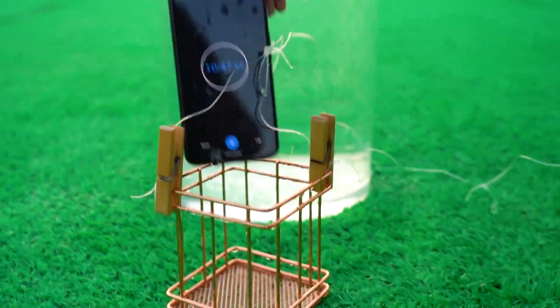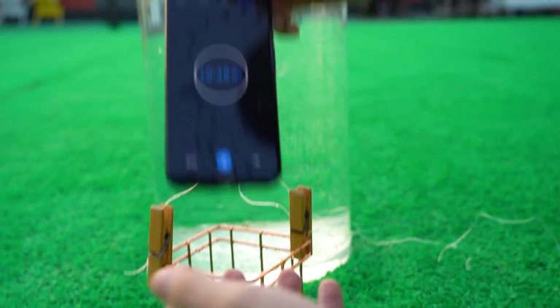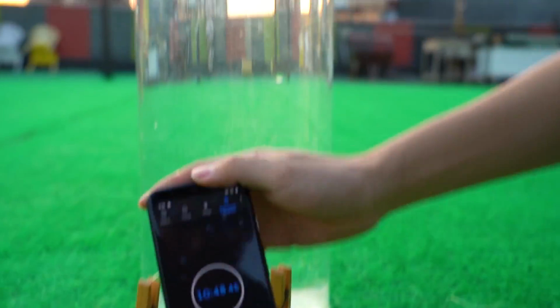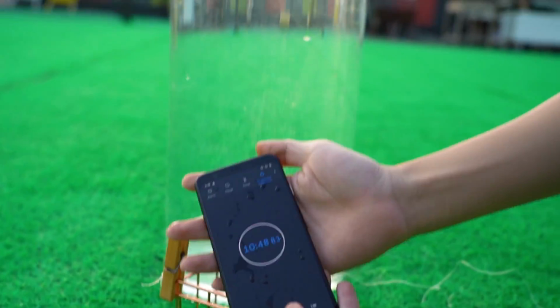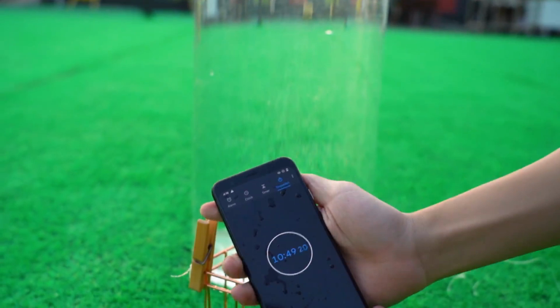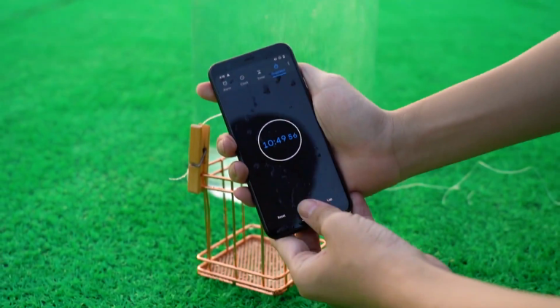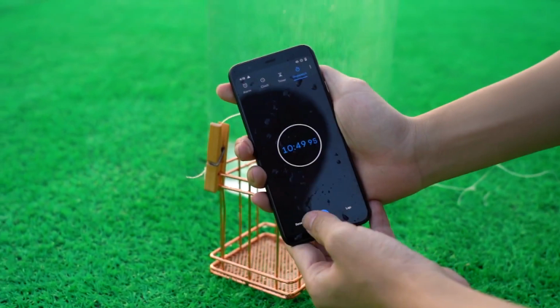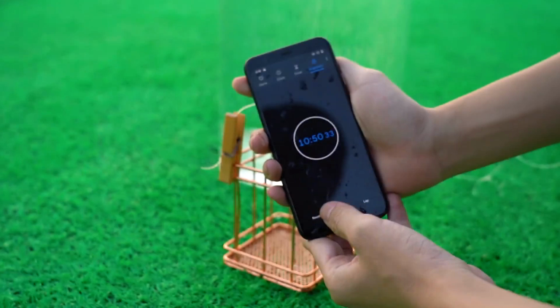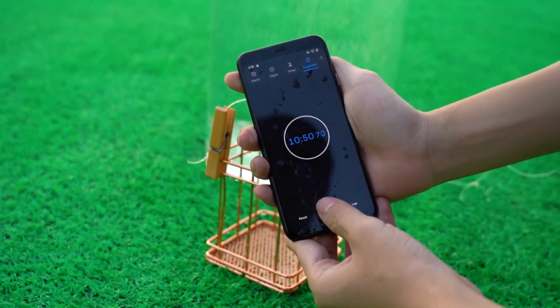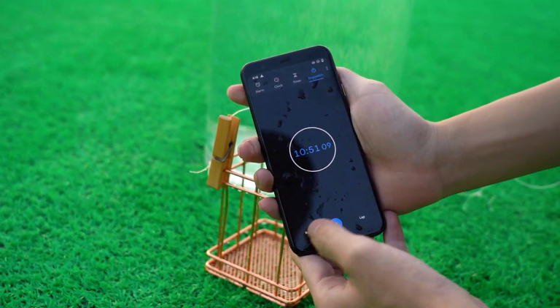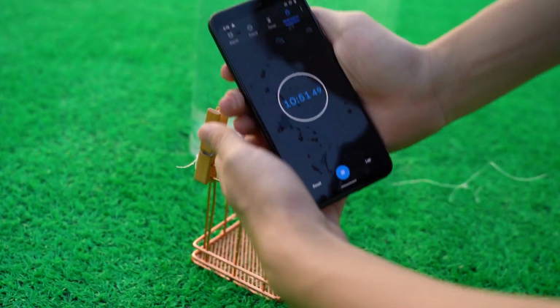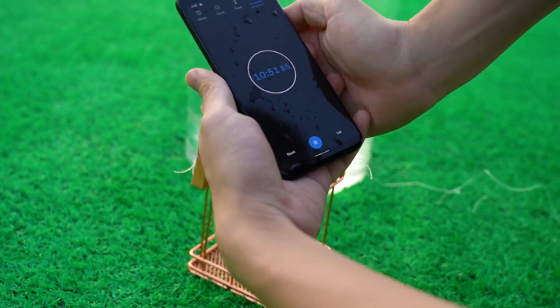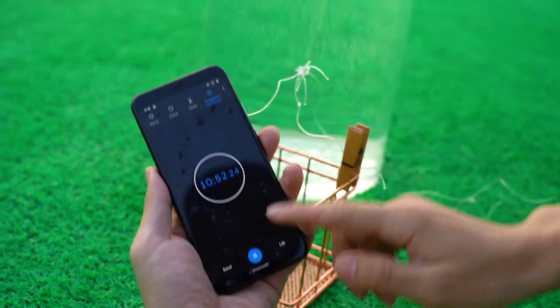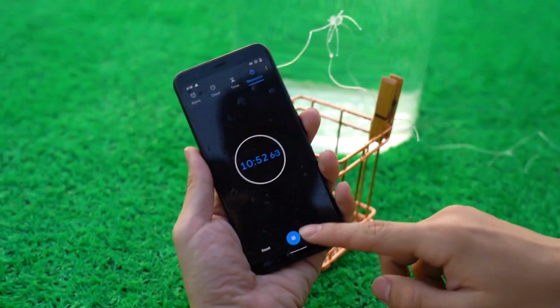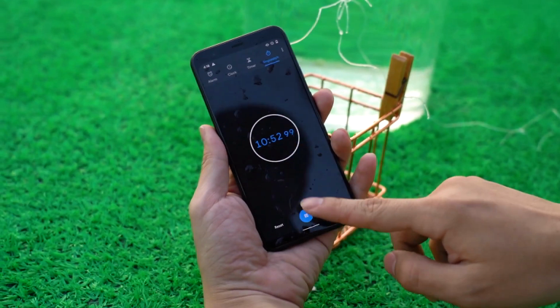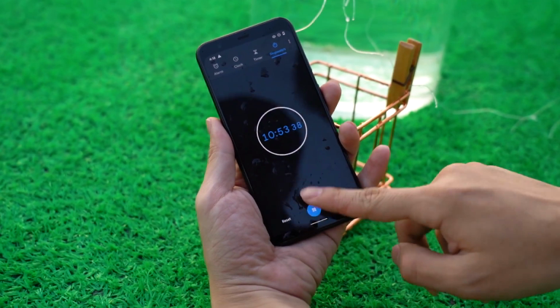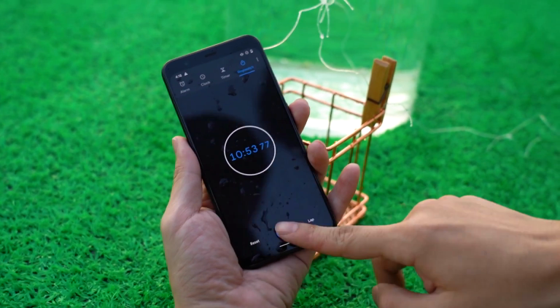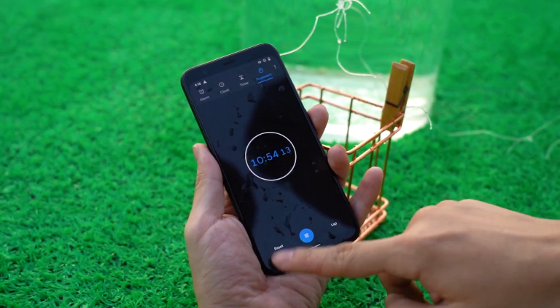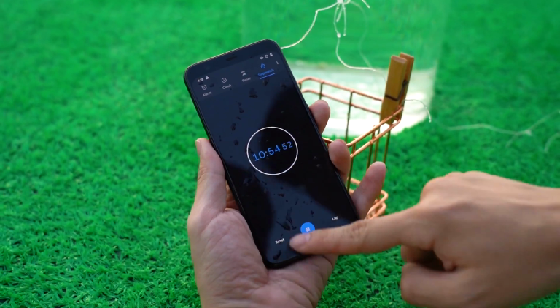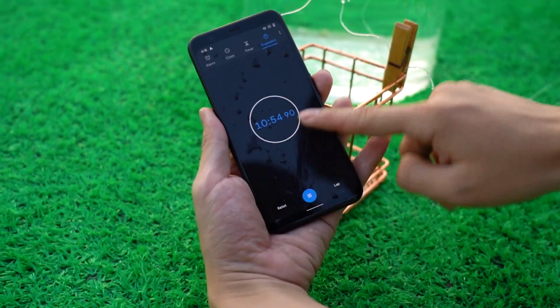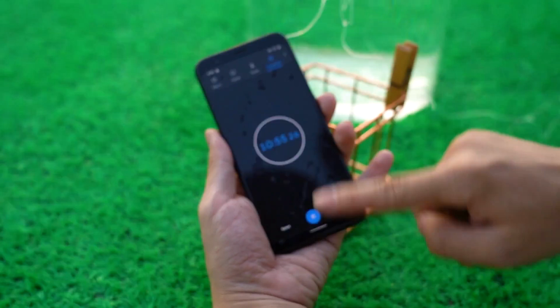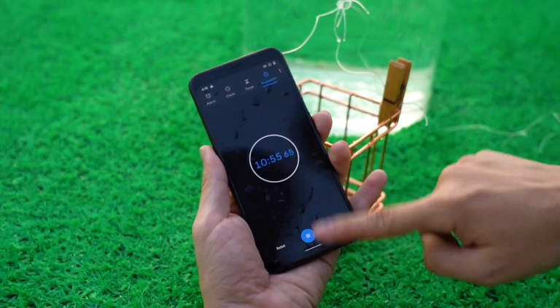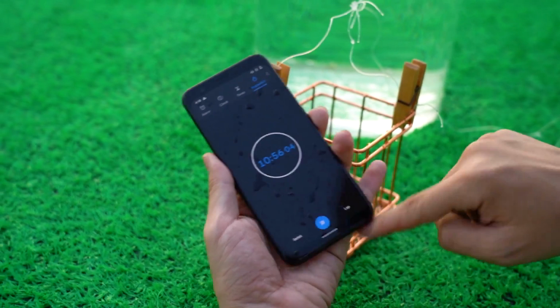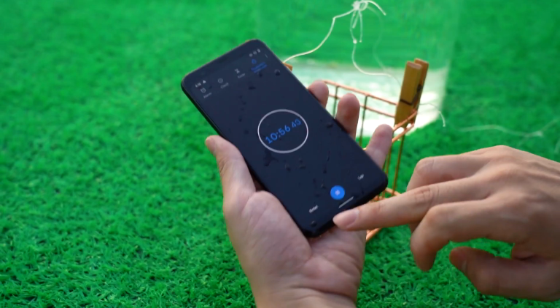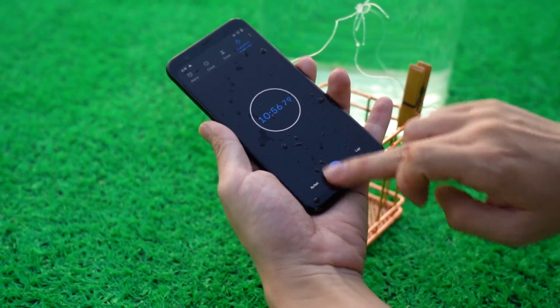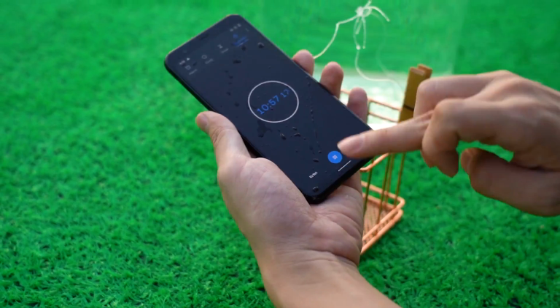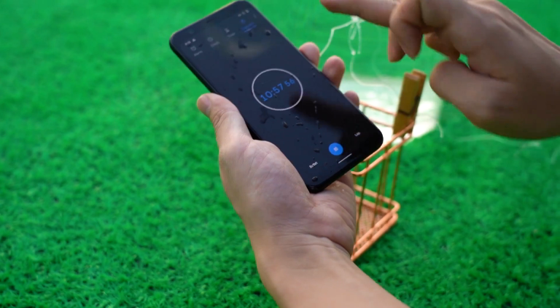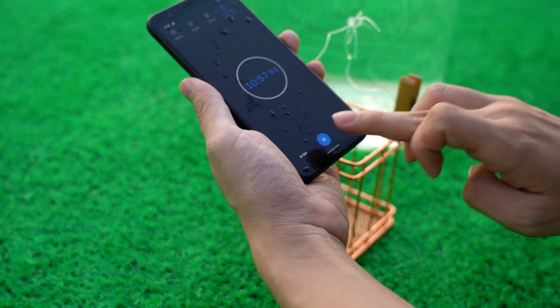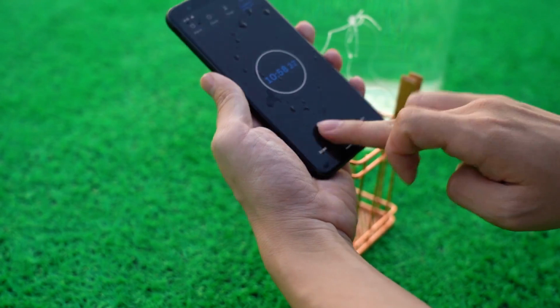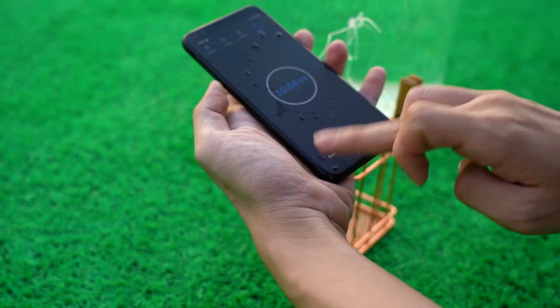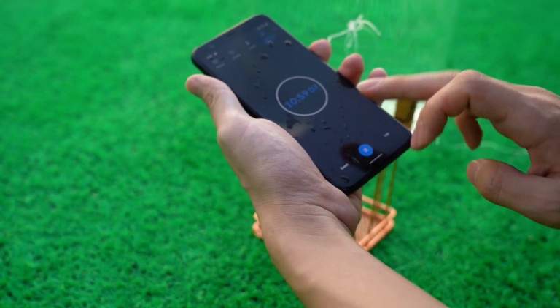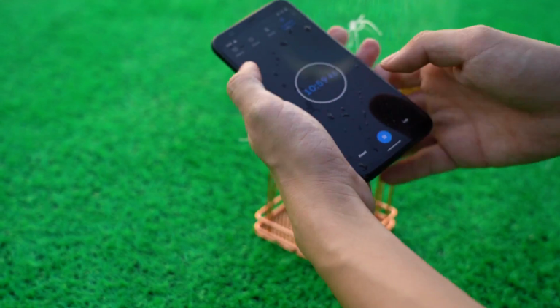We put the Pixel 4 in water 1.5 meters deep, and after 10 minutes we took it out. At this point the screen was still unable to return to the main interface. Let us look at its internal water intake.